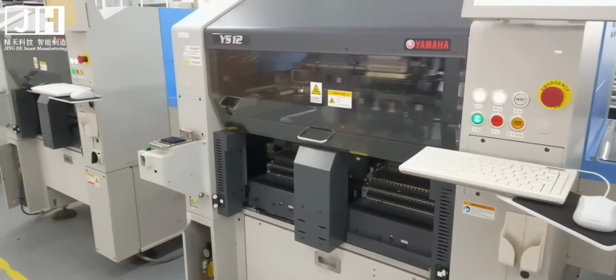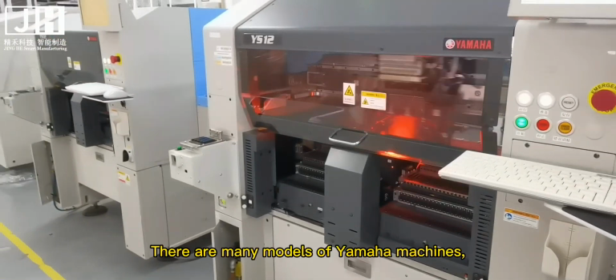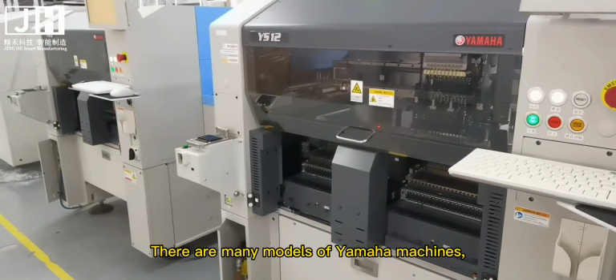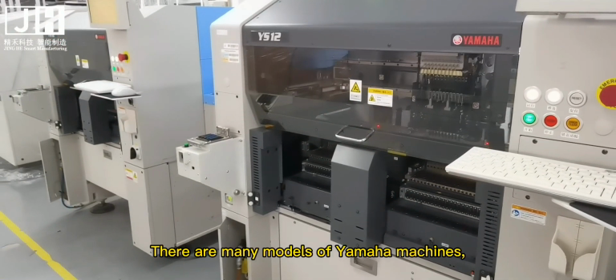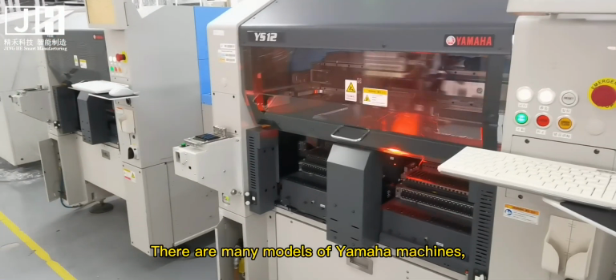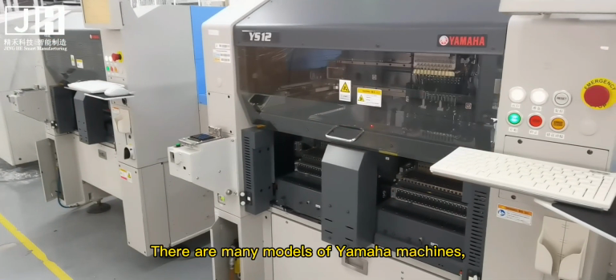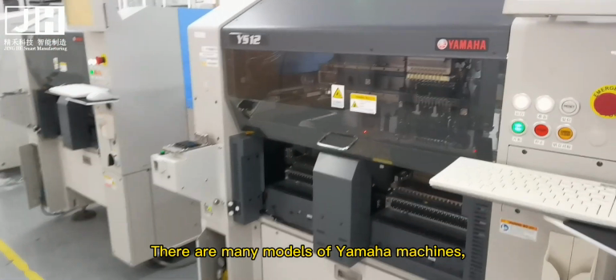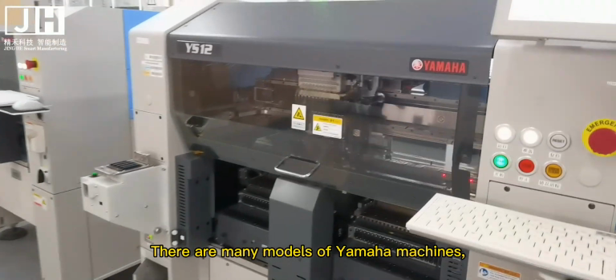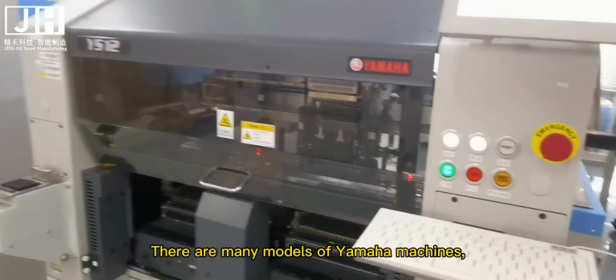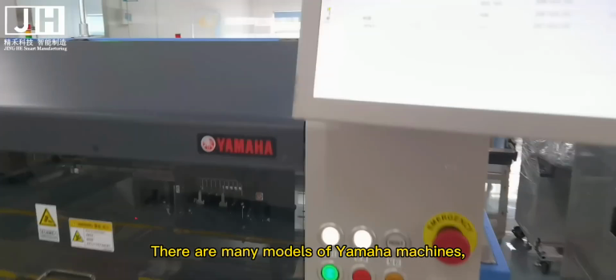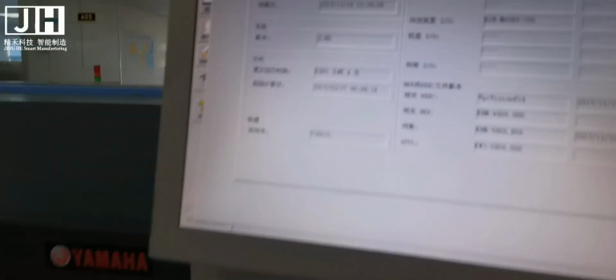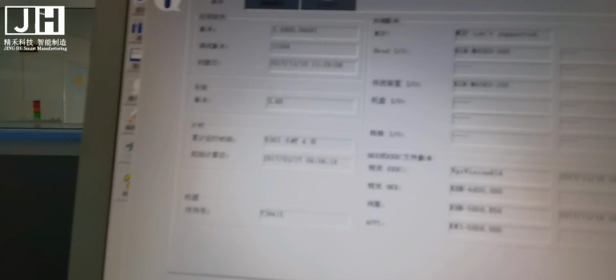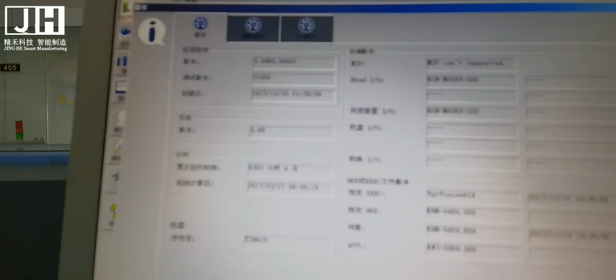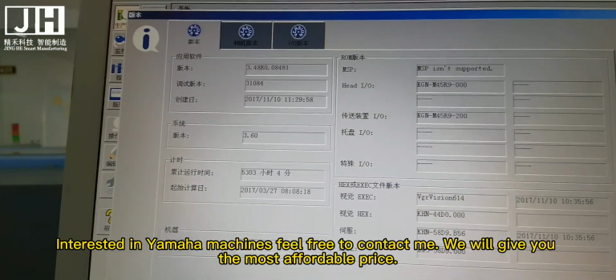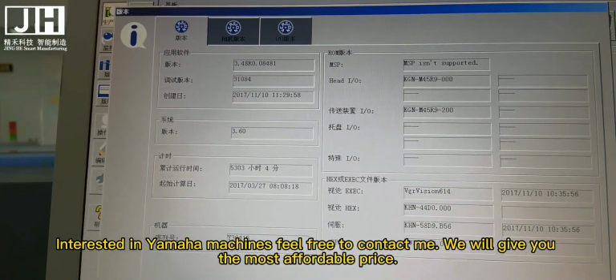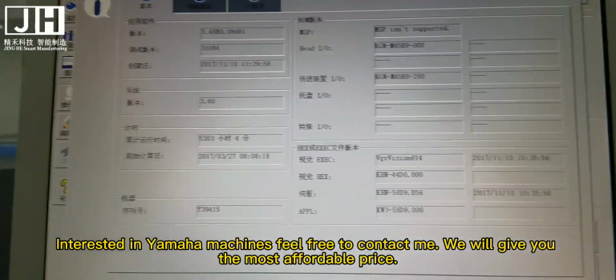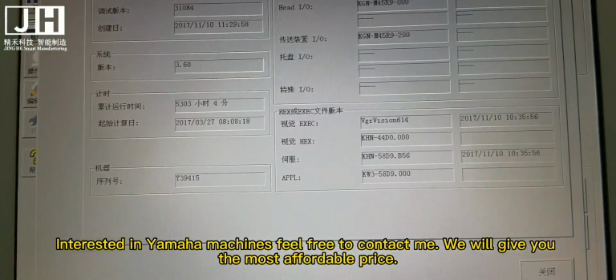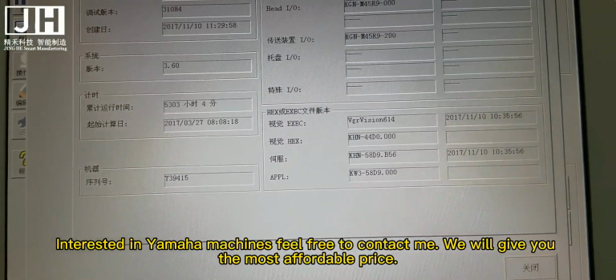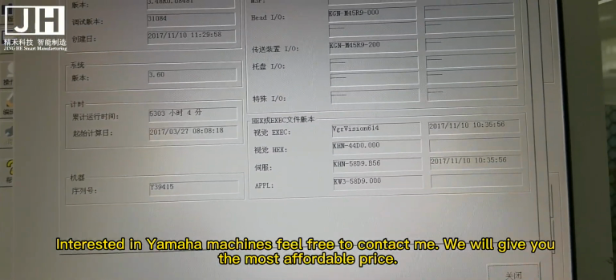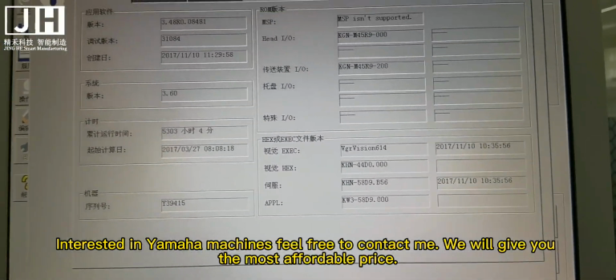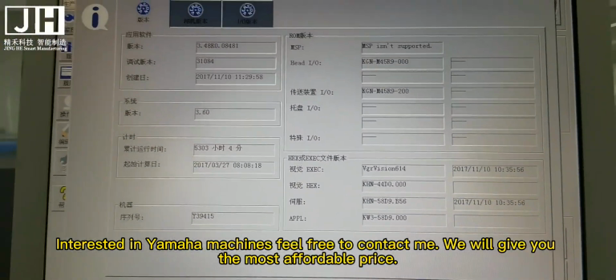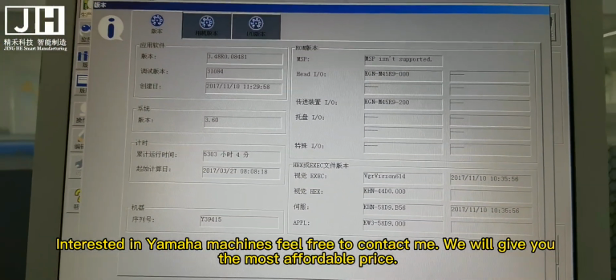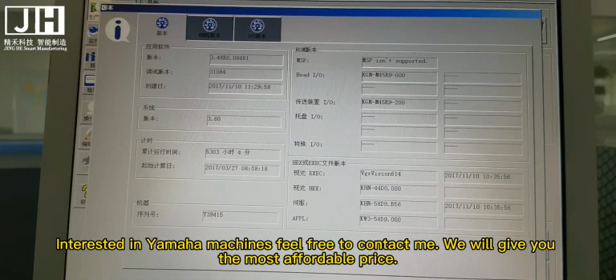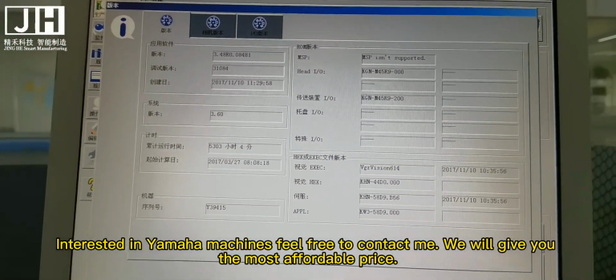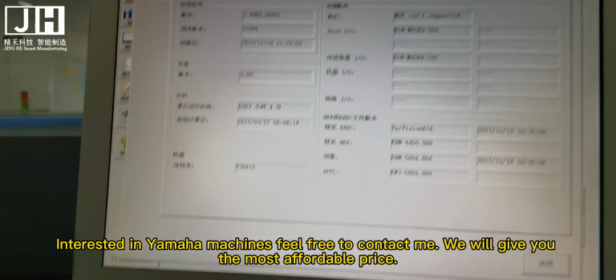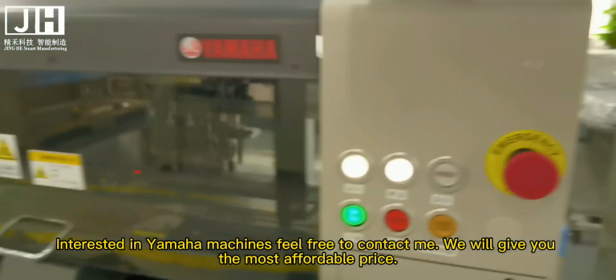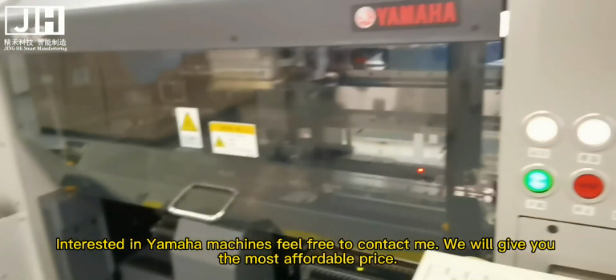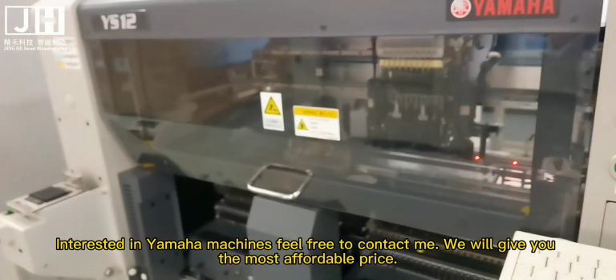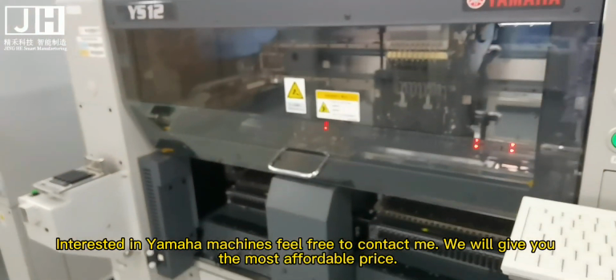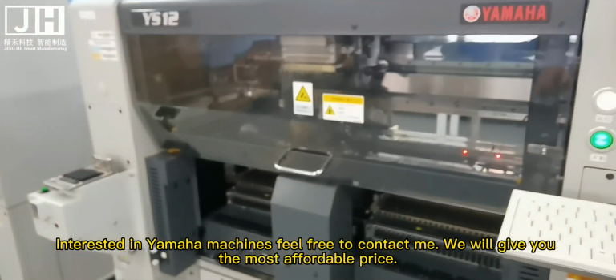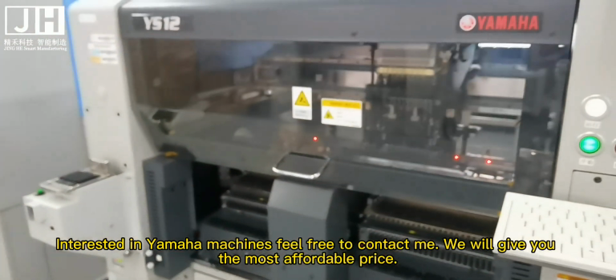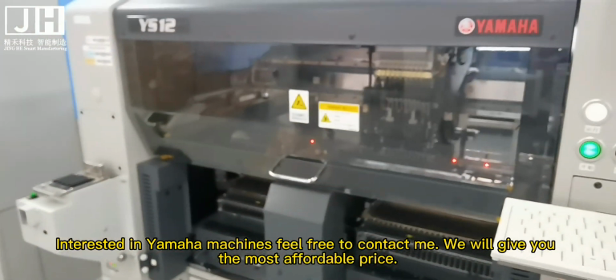There are many models of Yamaha machines. Interested in Yamaha machines, feel free to contact me. We will give you the most affordable price.